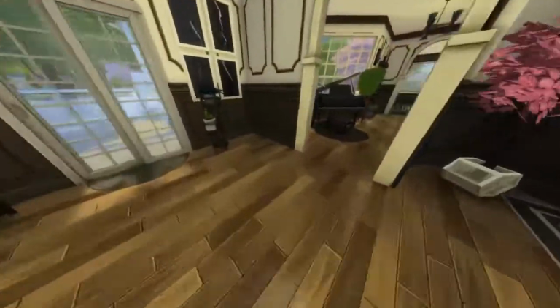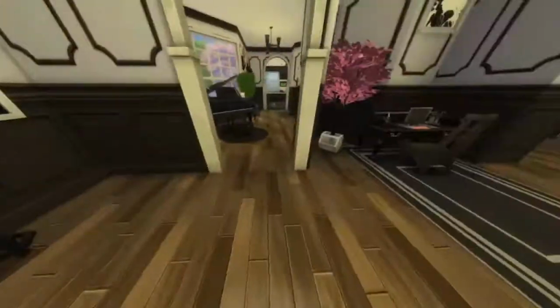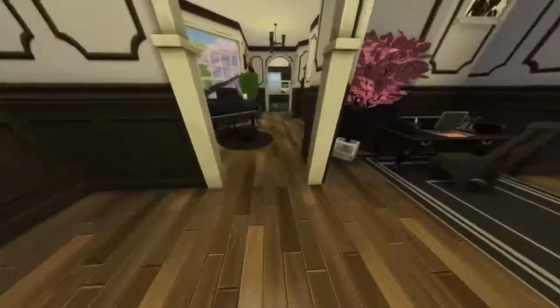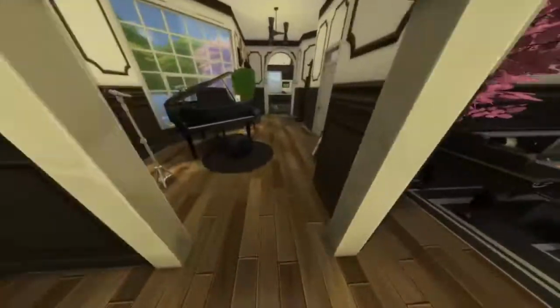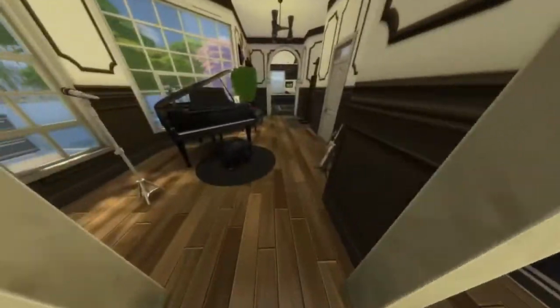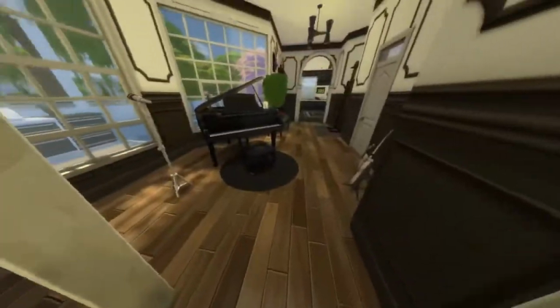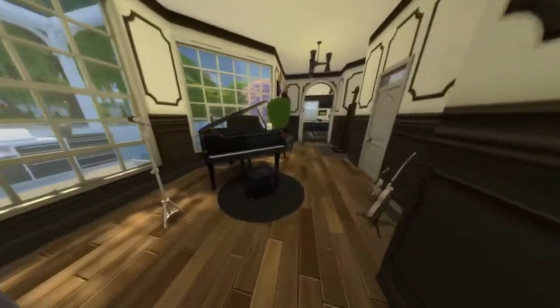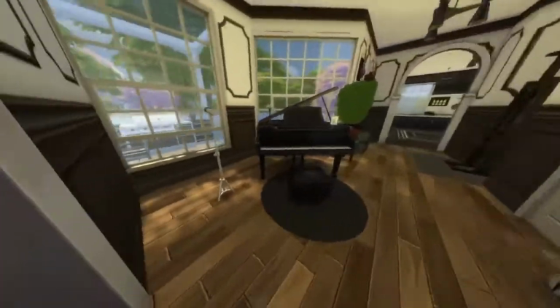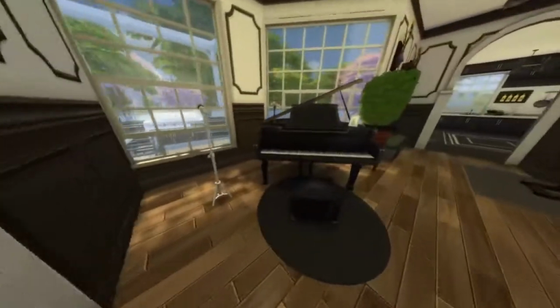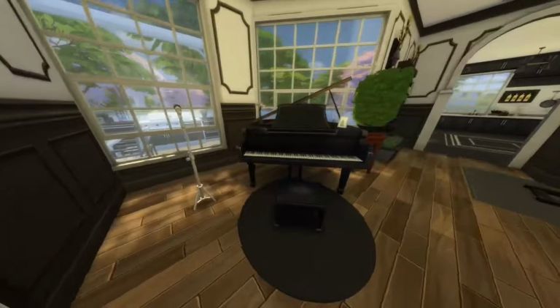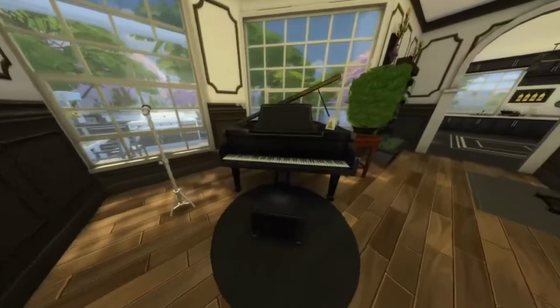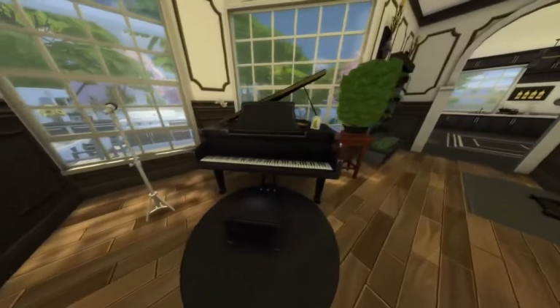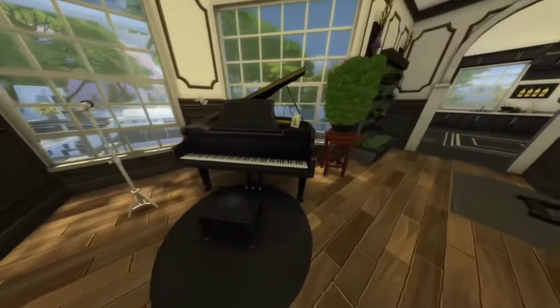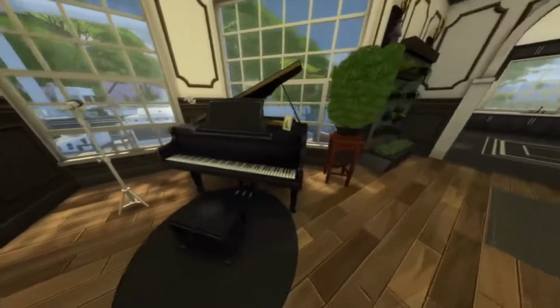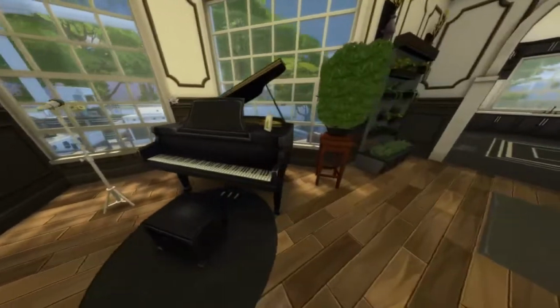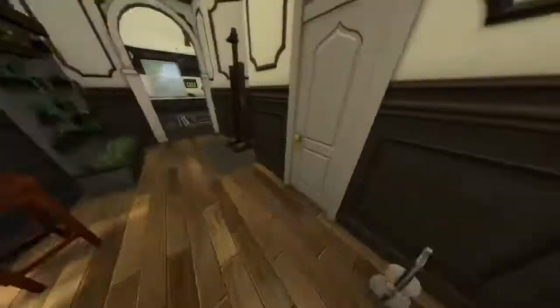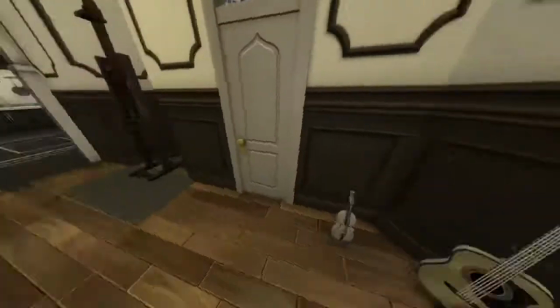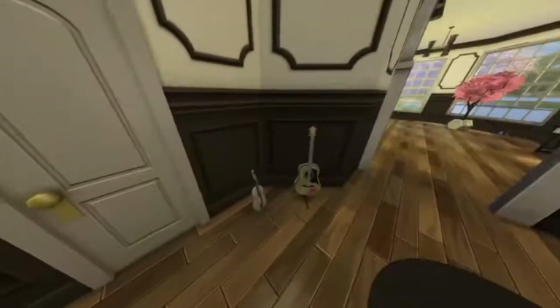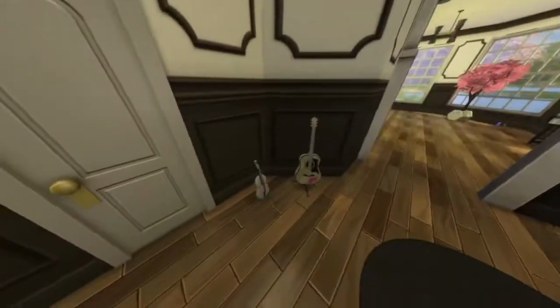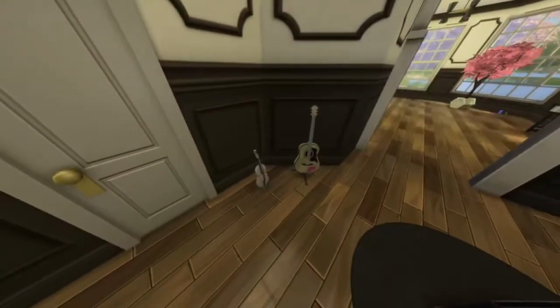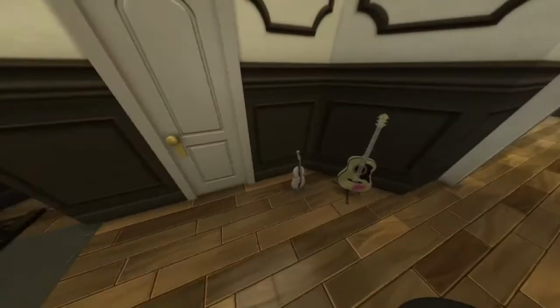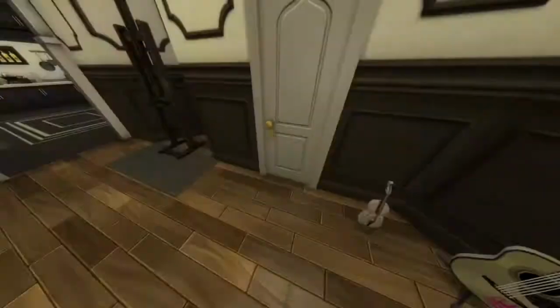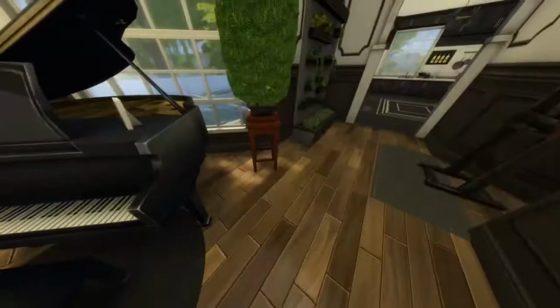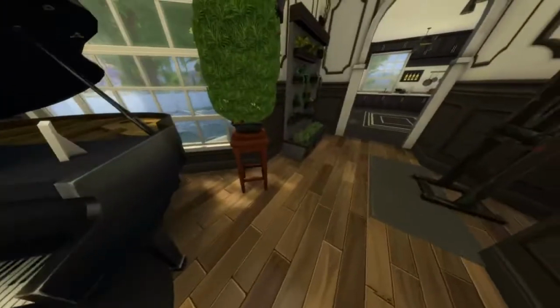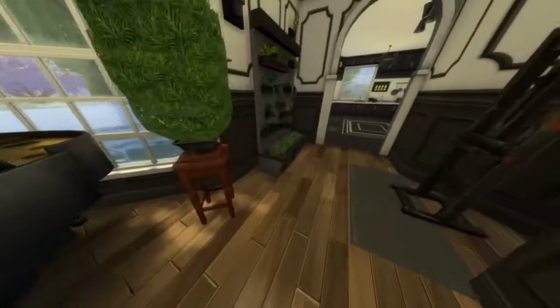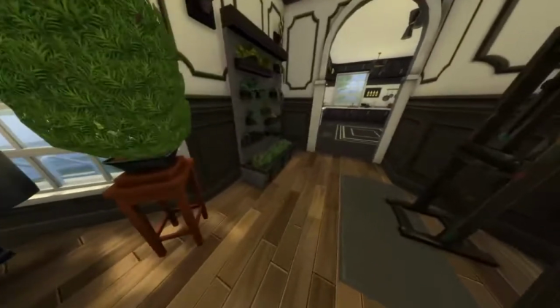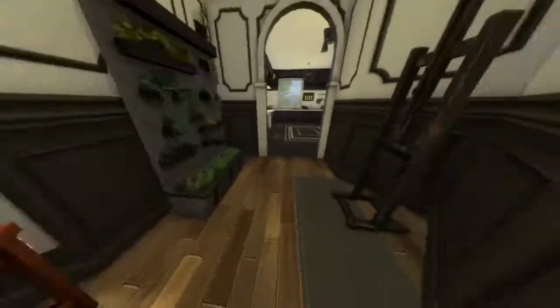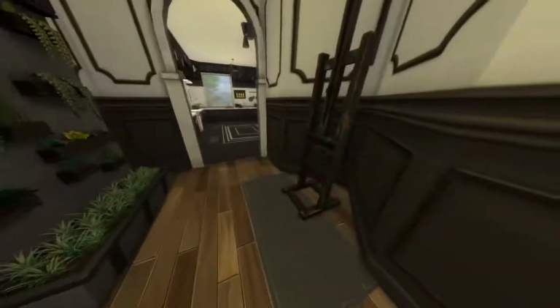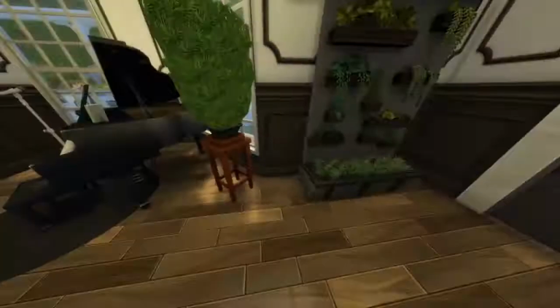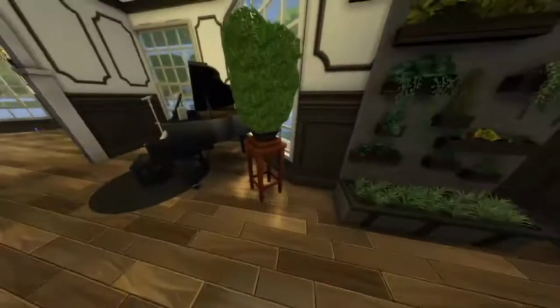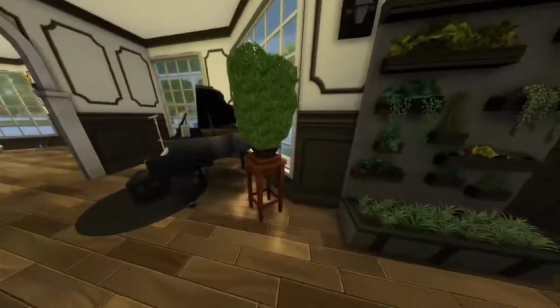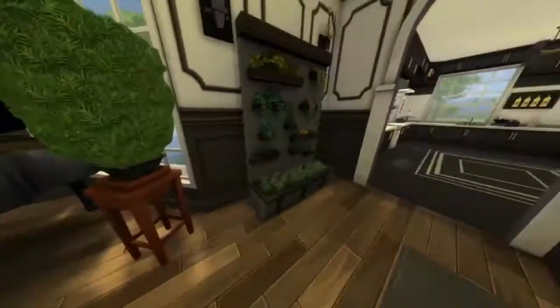Over here you have your activity area with a microphone, piano, guitar, violin, a painting station, and a bonsai tree.